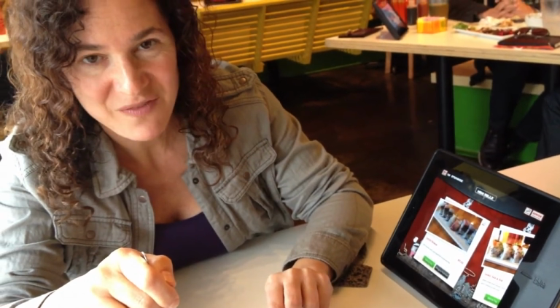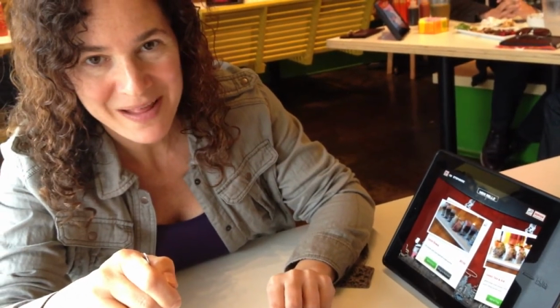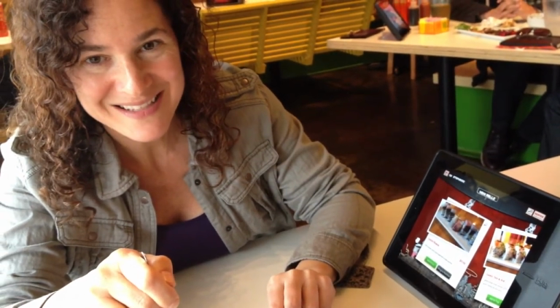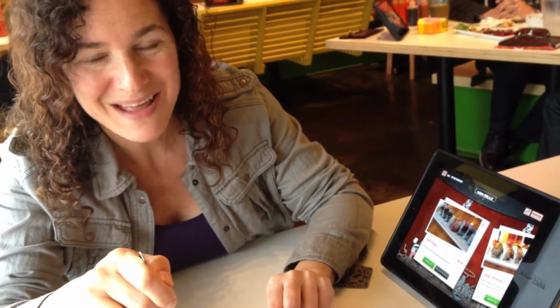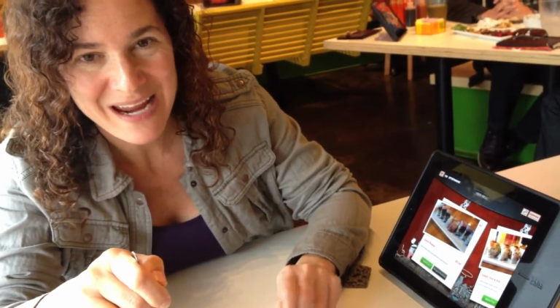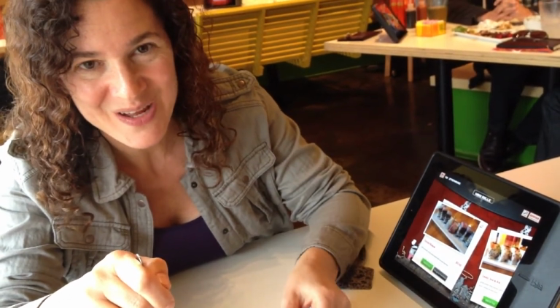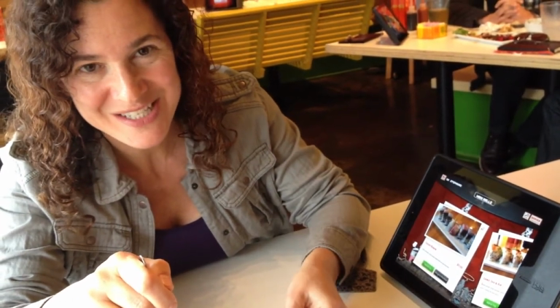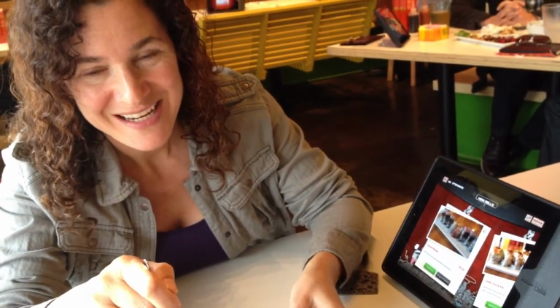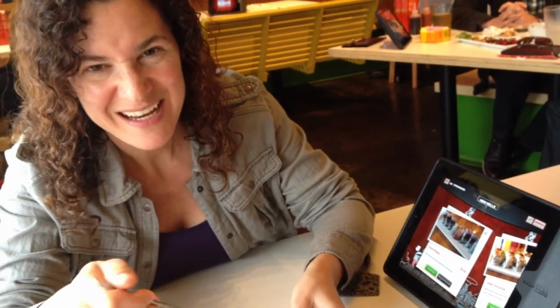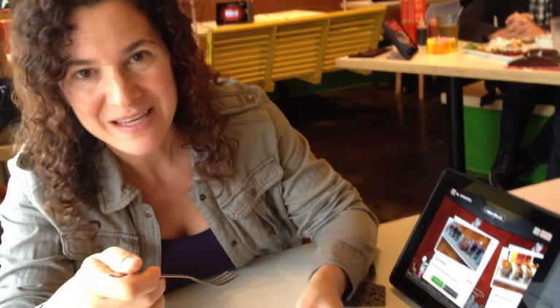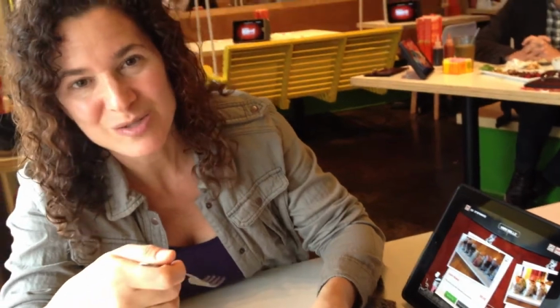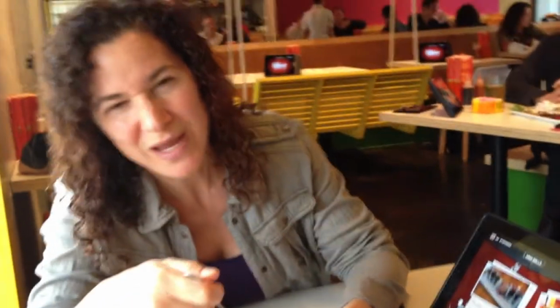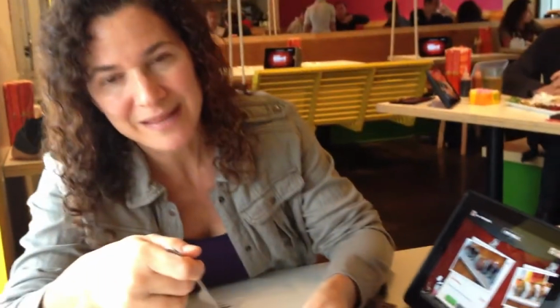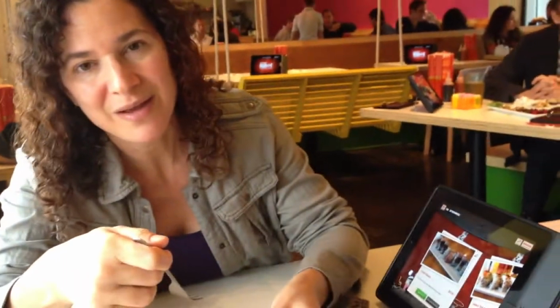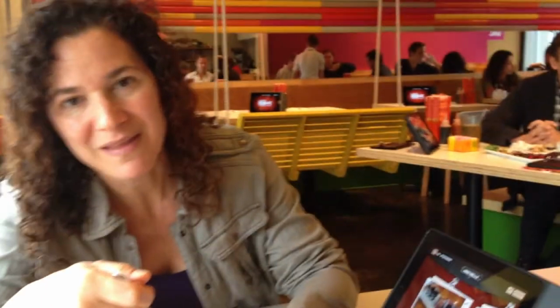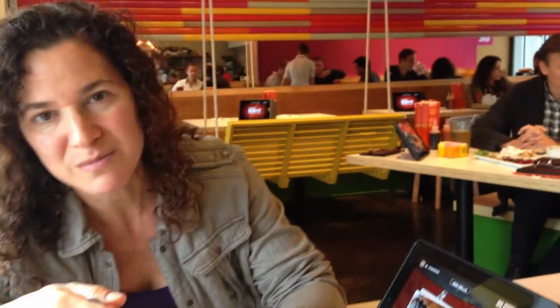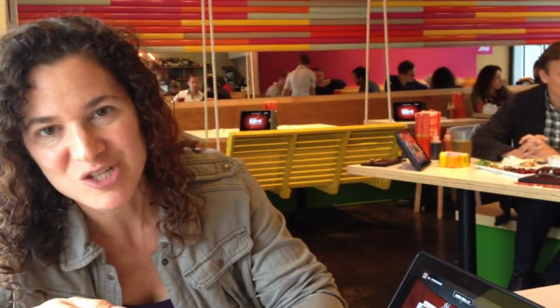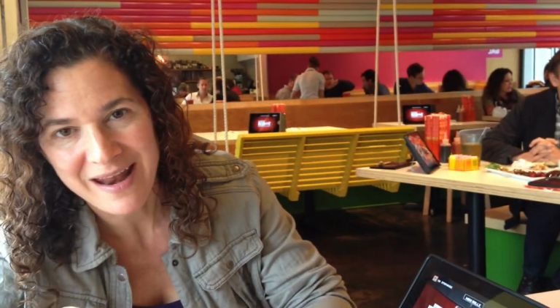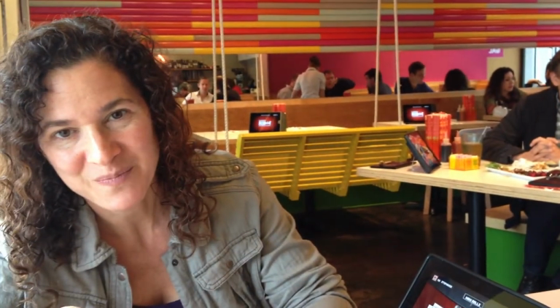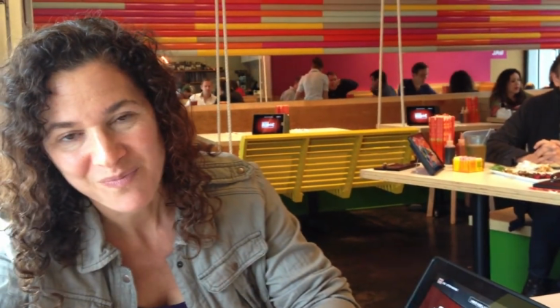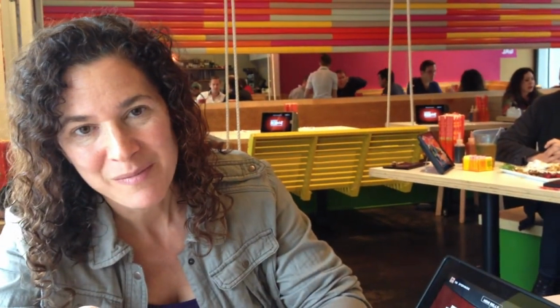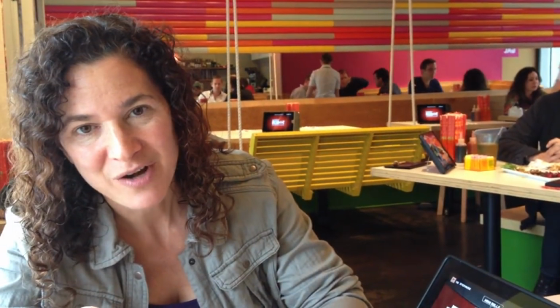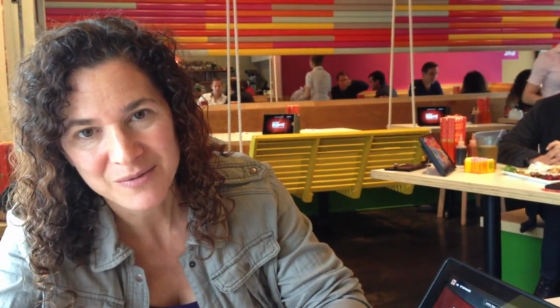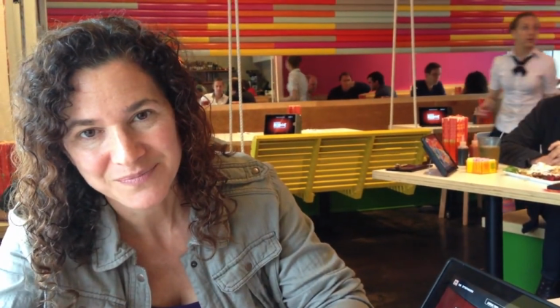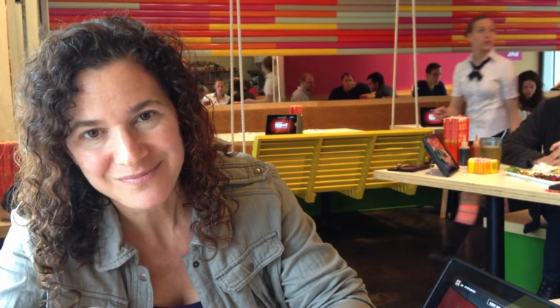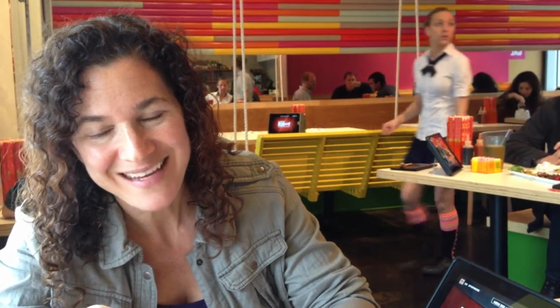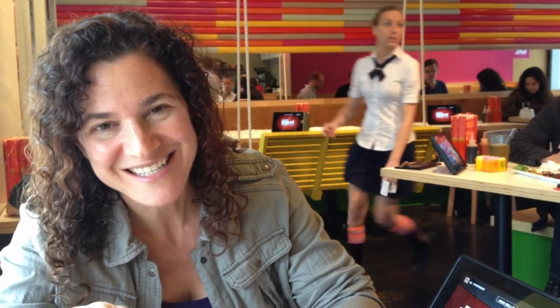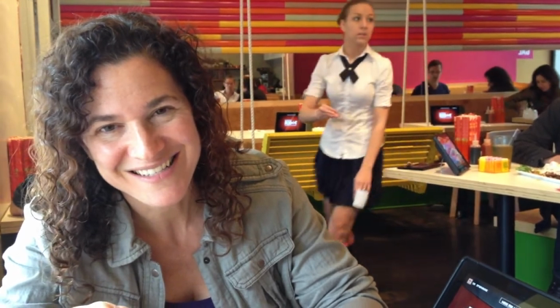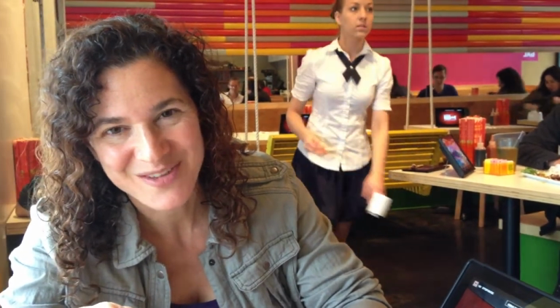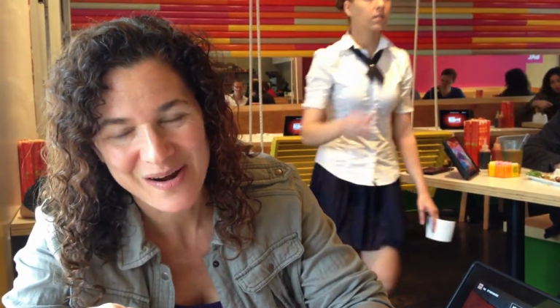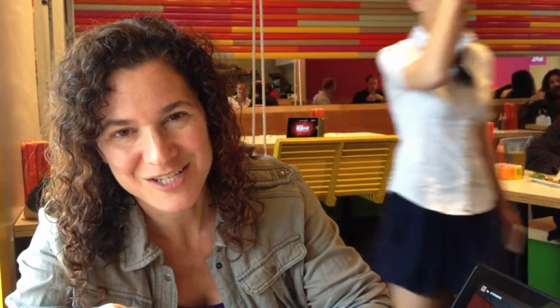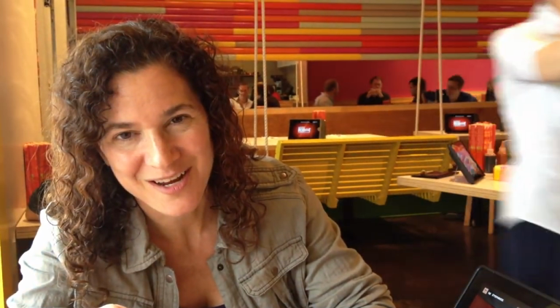It's a fun place. A lot of bright colors and a big yellow swing up there. We gotta bring the kids back and try that out. But for now, it's just us with our Asian tacos.